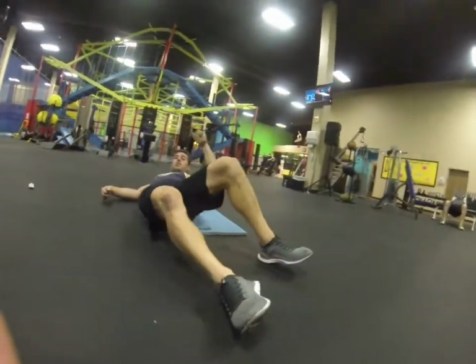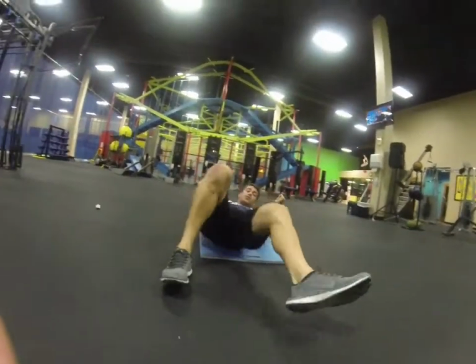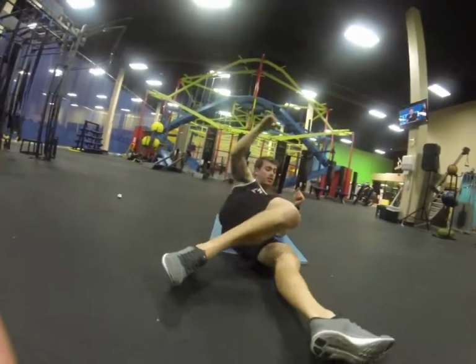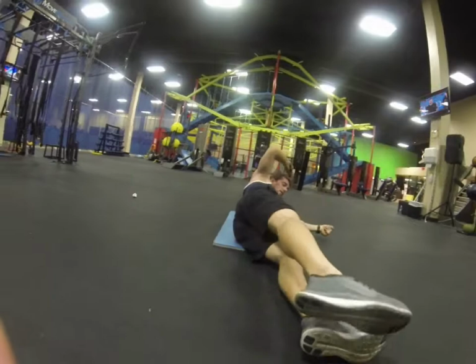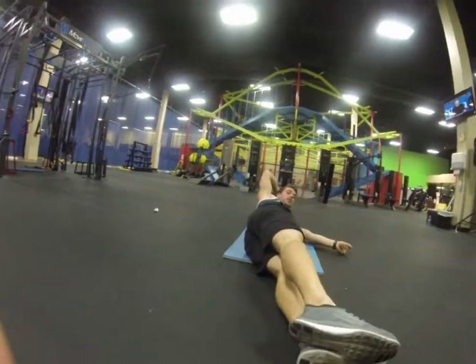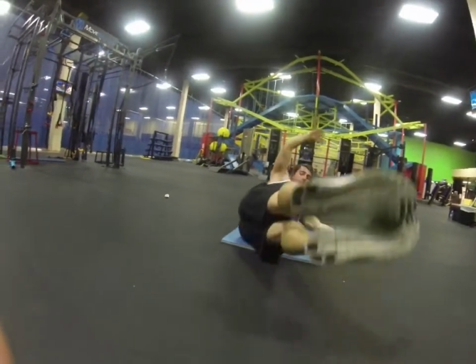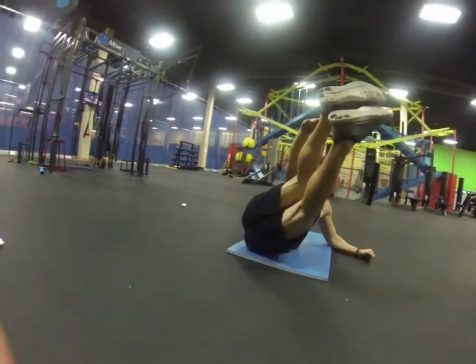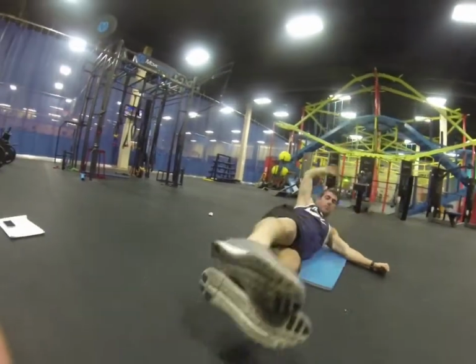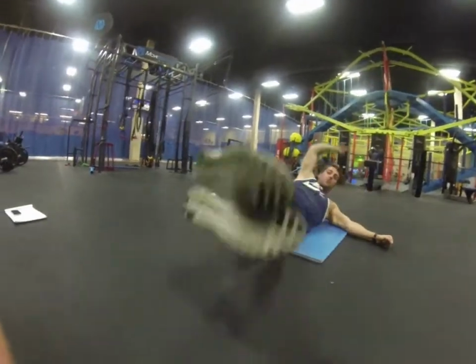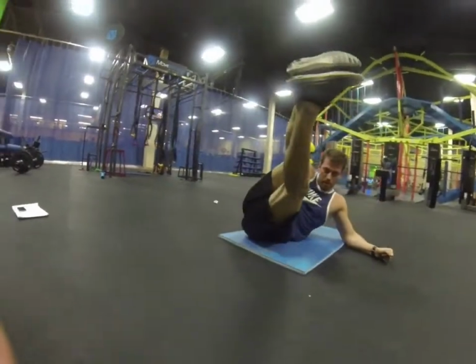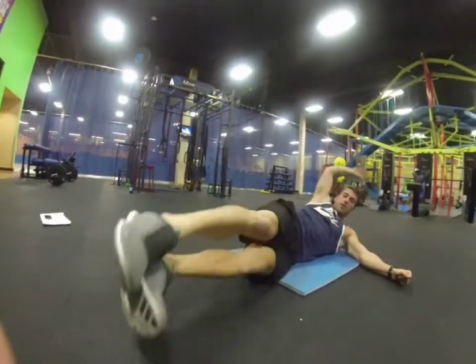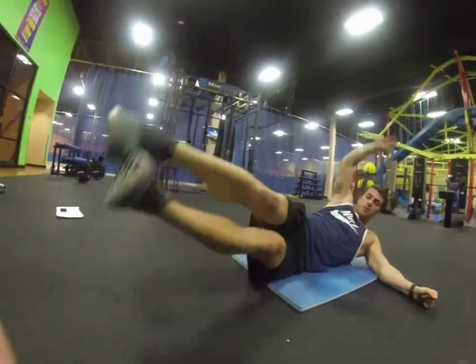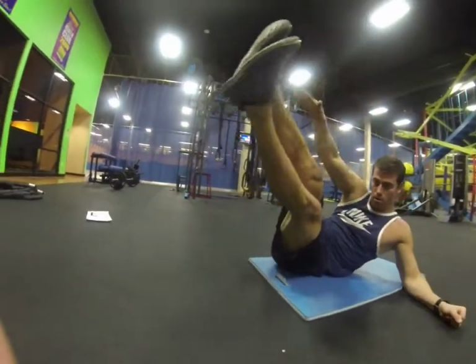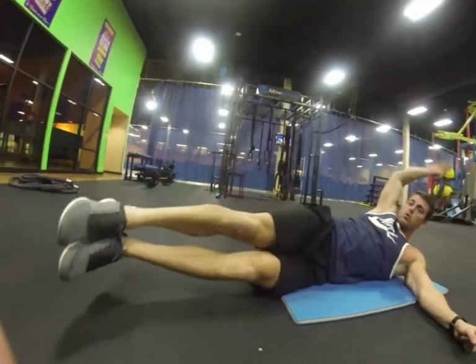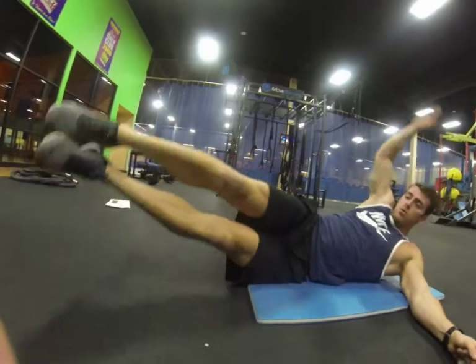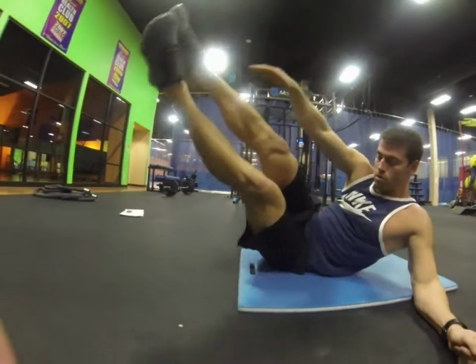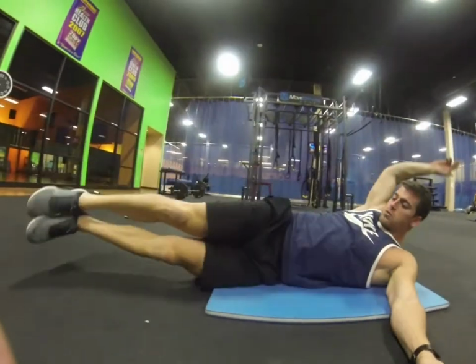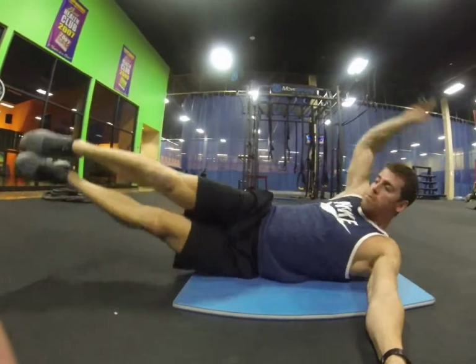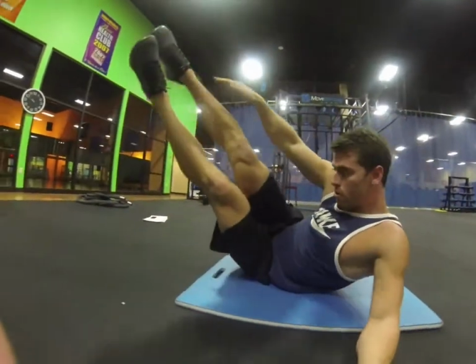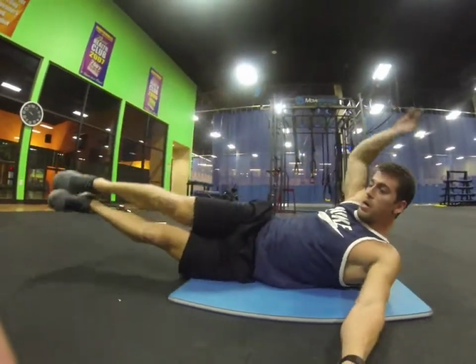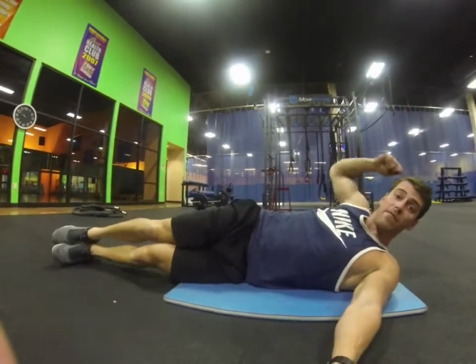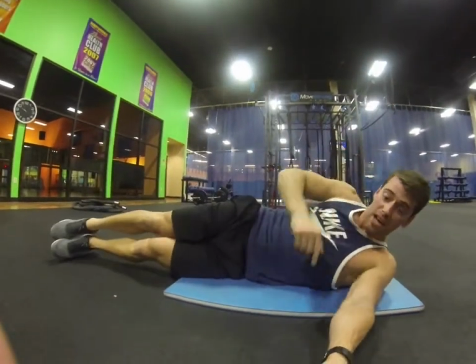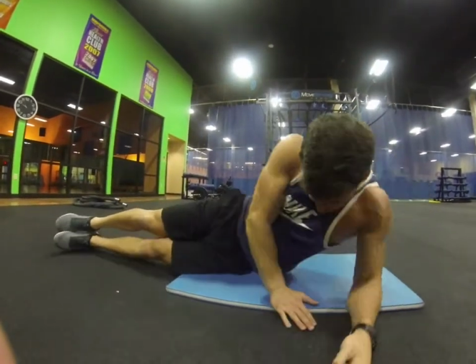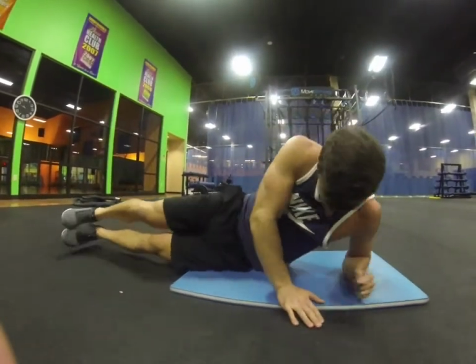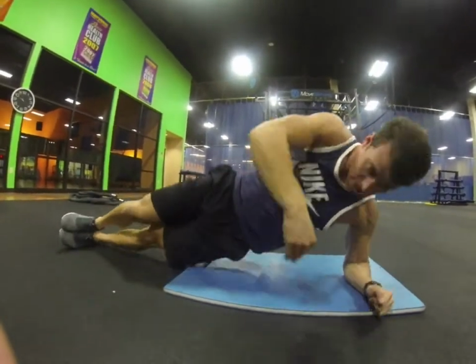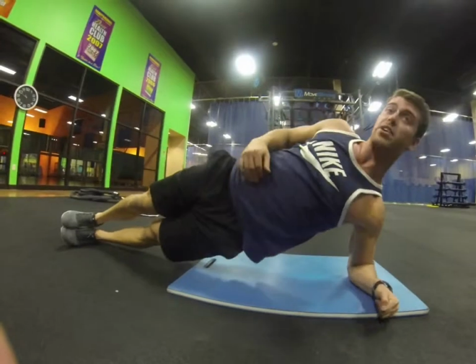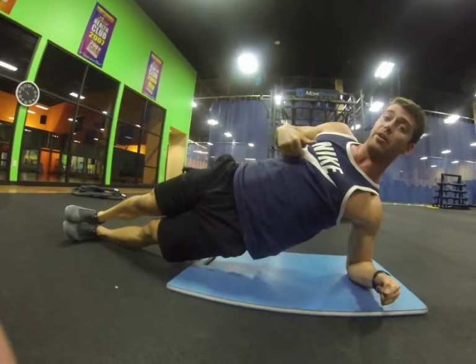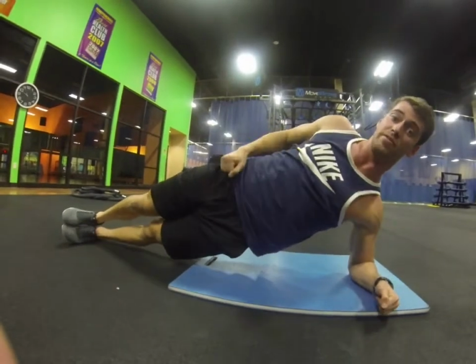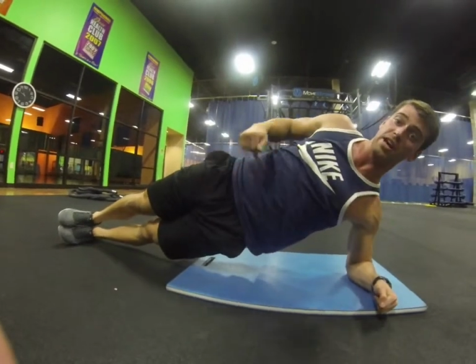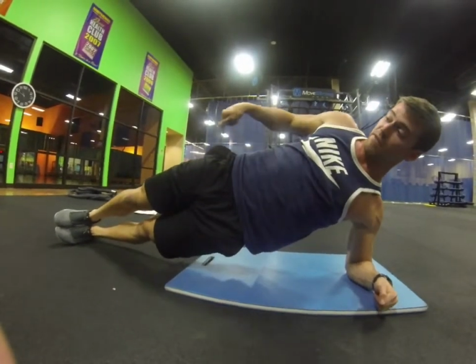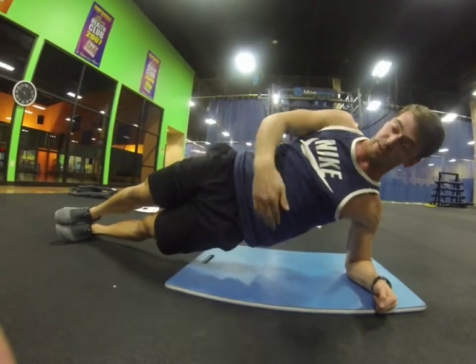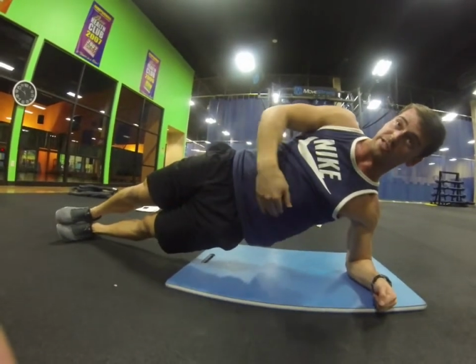Then let's see the other side. Same thing. And then from this side, you come straight up in side plank. The reason for this — the first set, you work the other side.